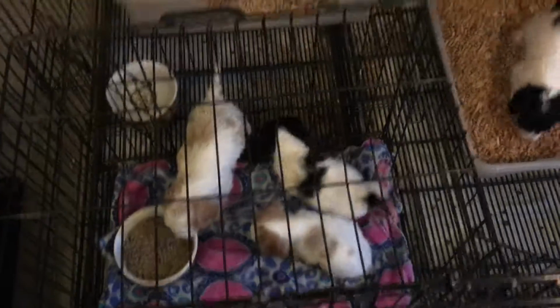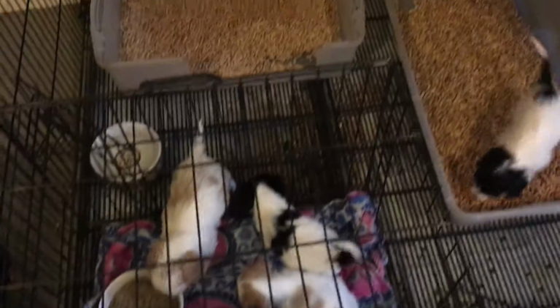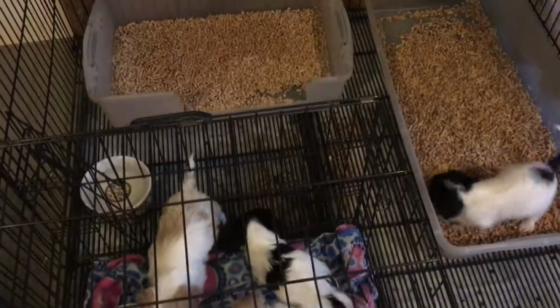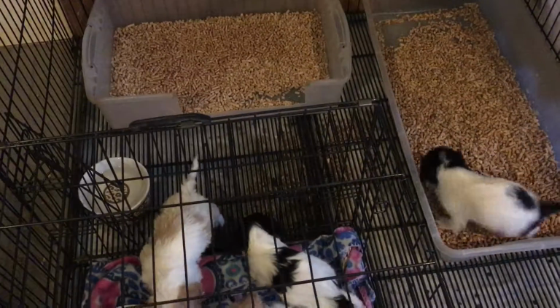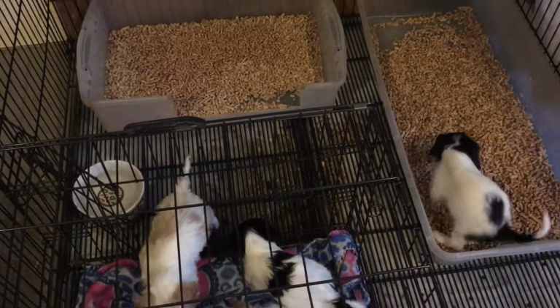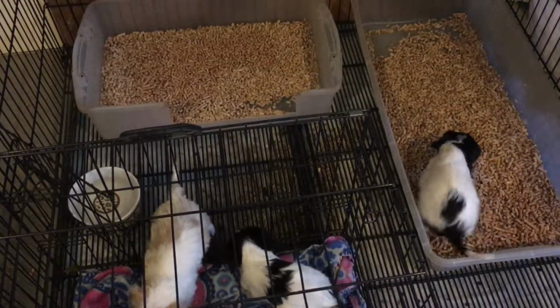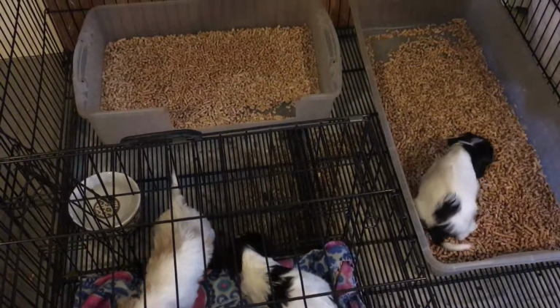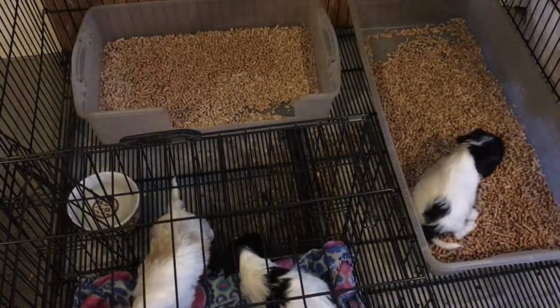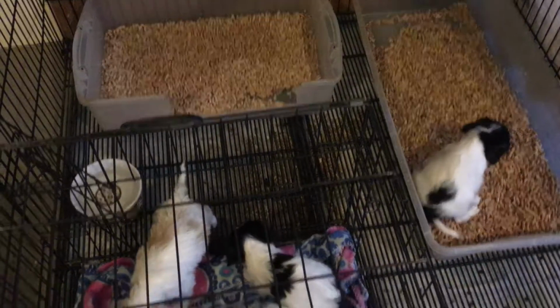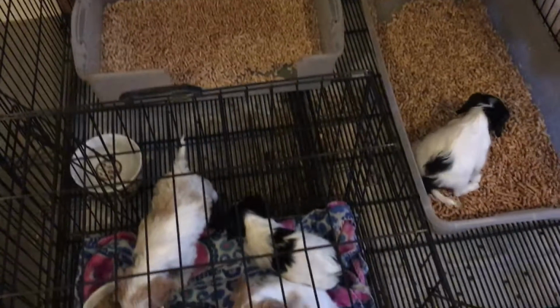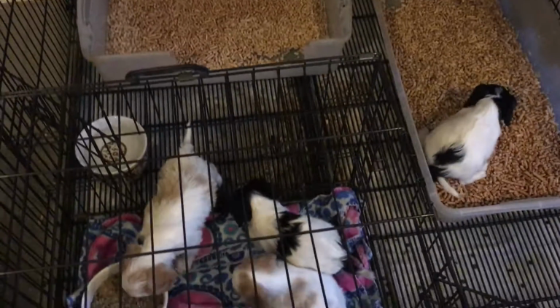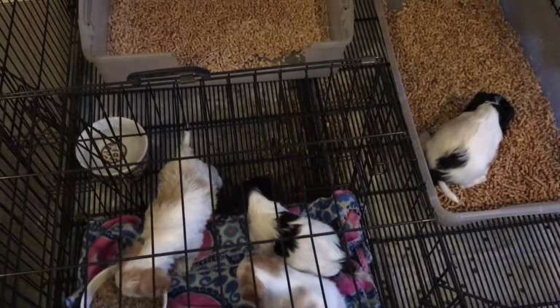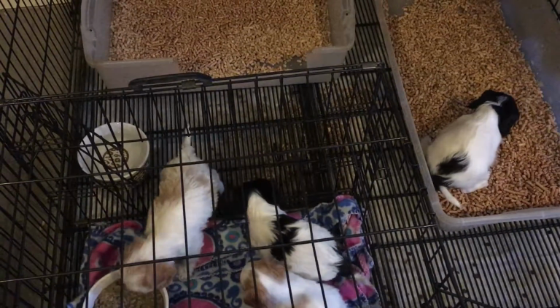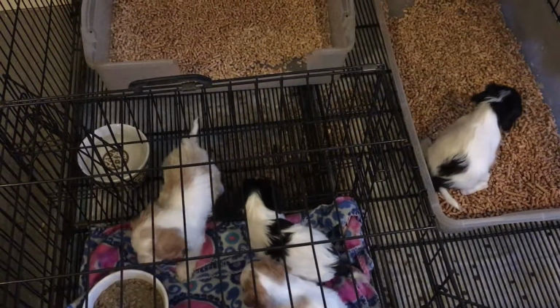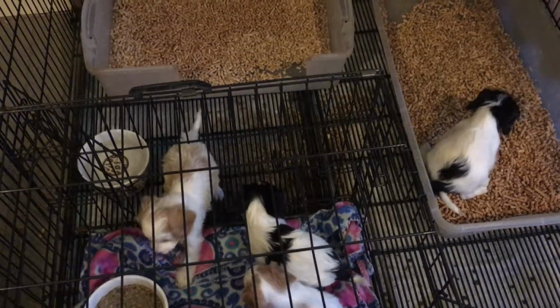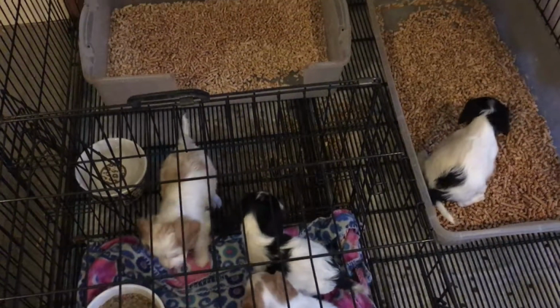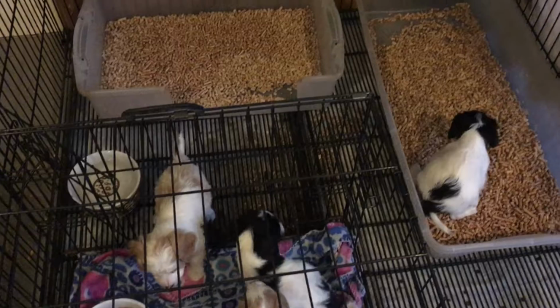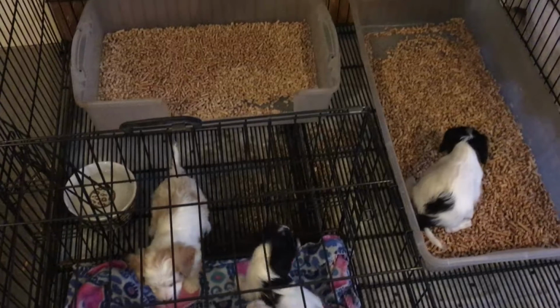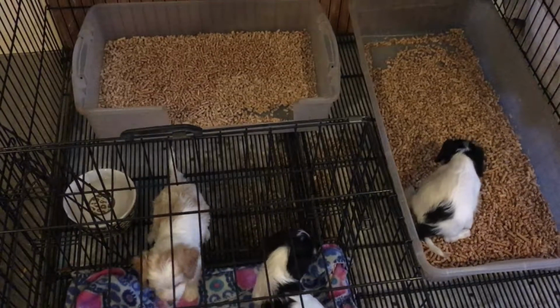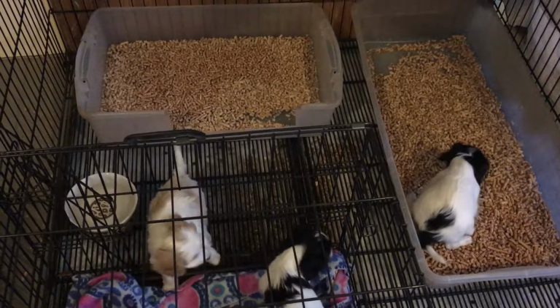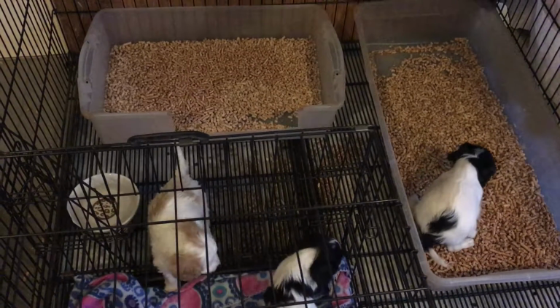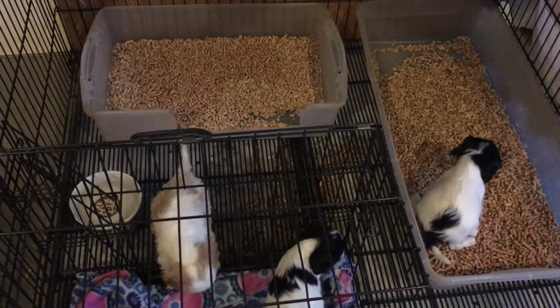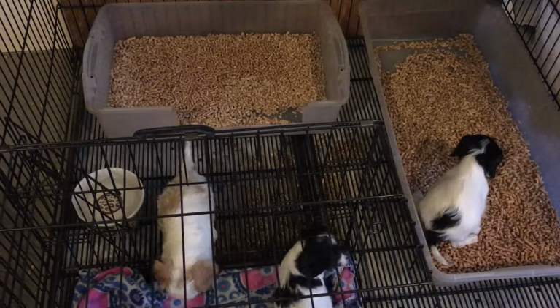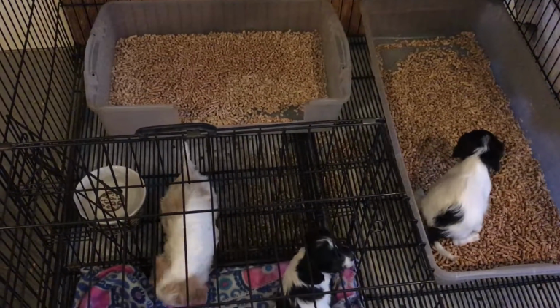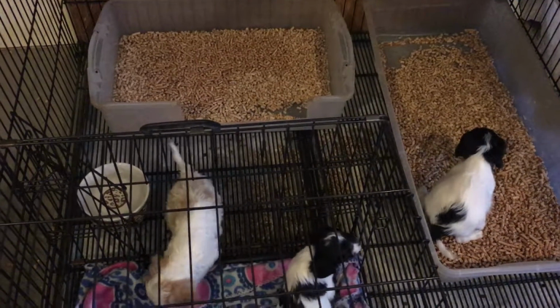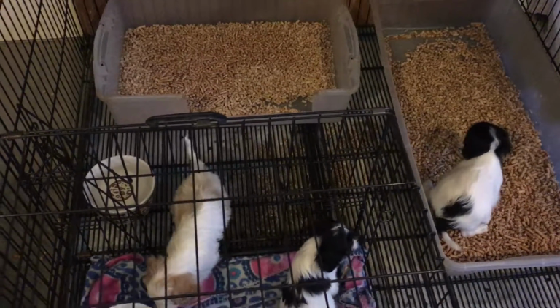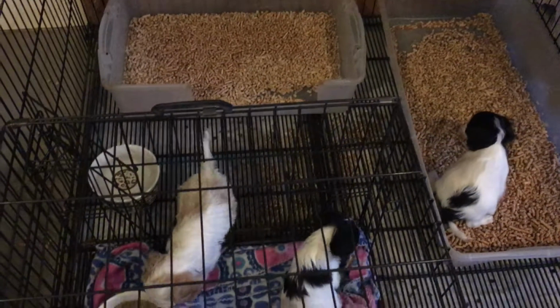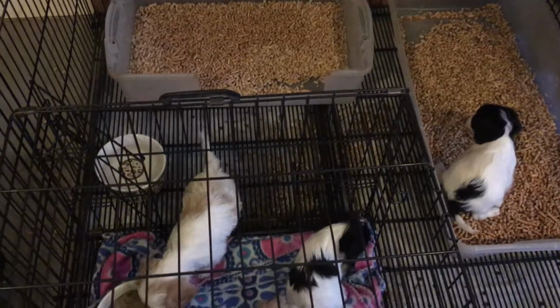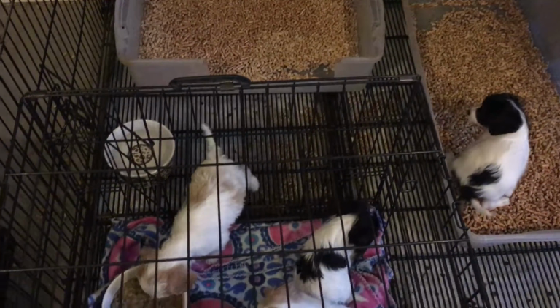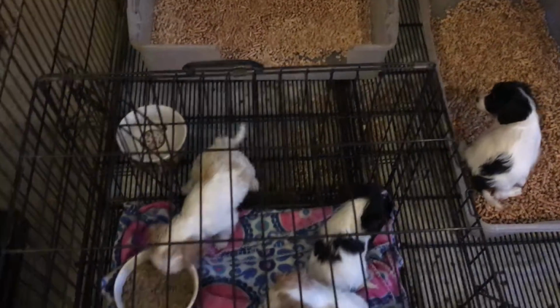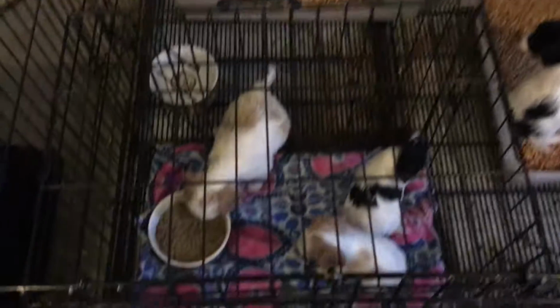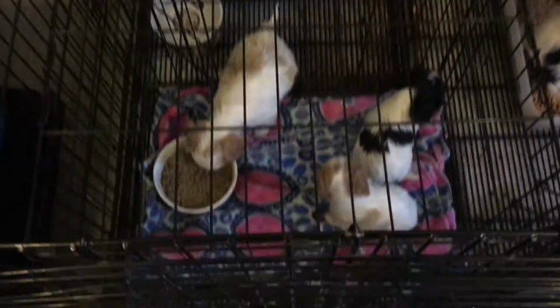All right, we got flower puppies. What a good boy using his box. And the big puppy pen now, so they have more room.